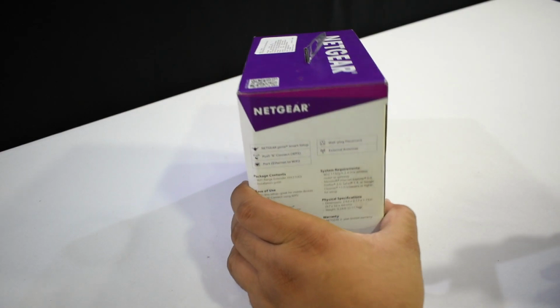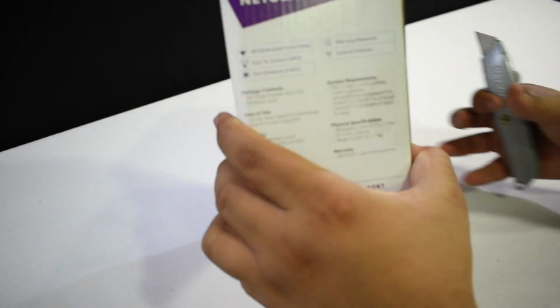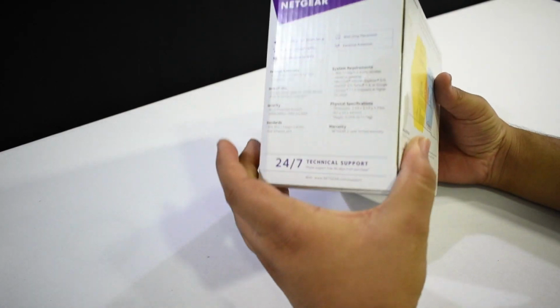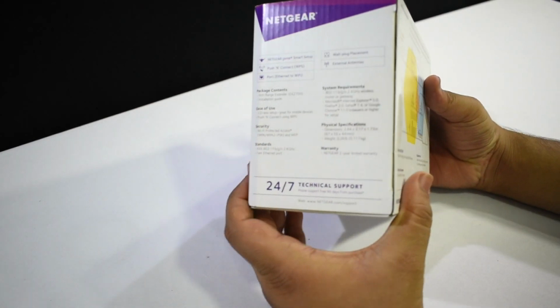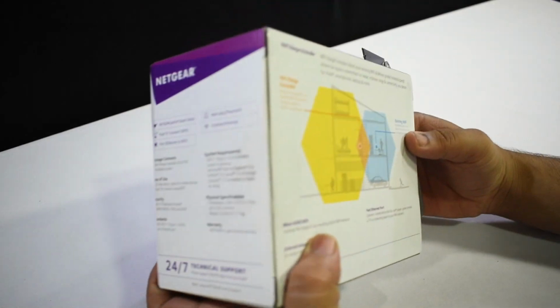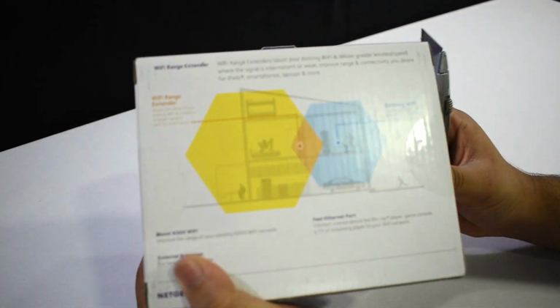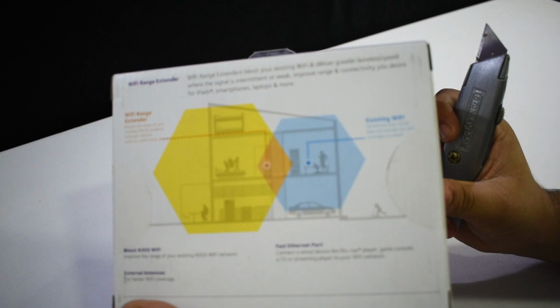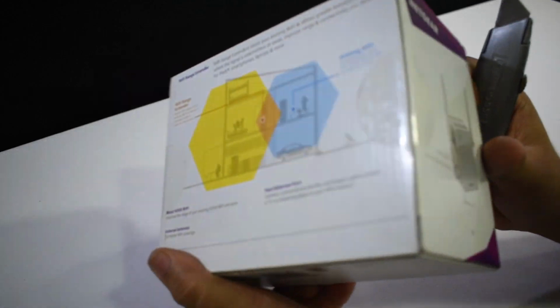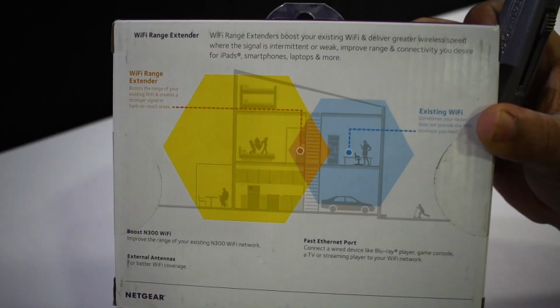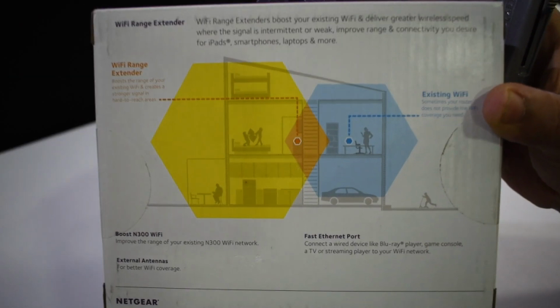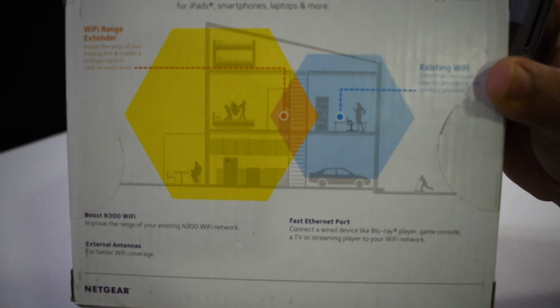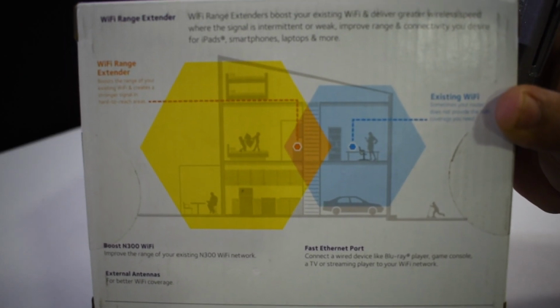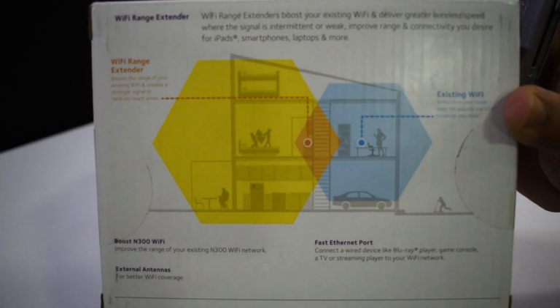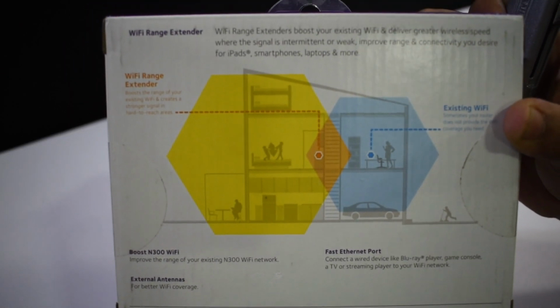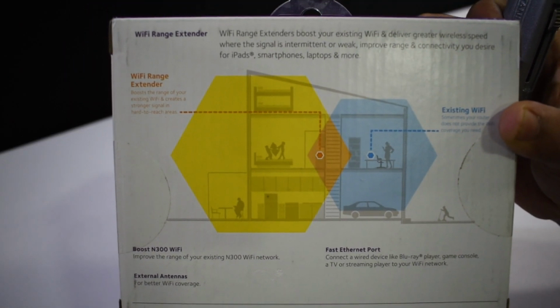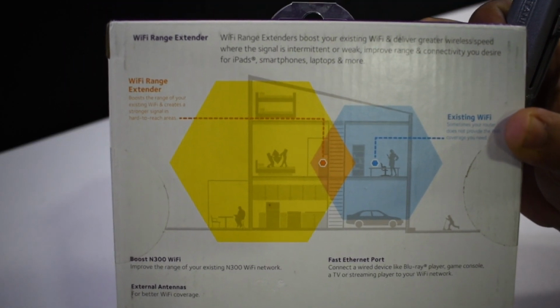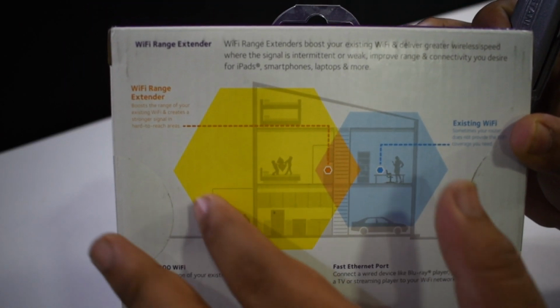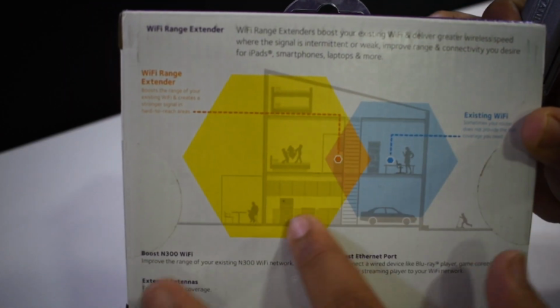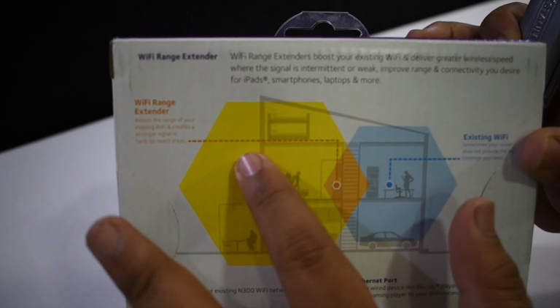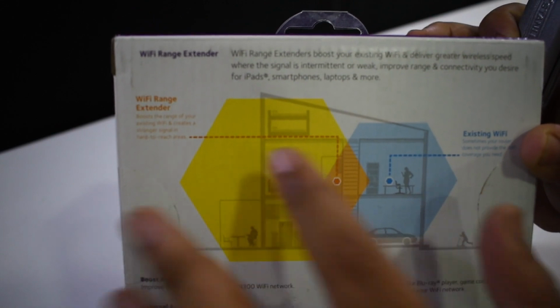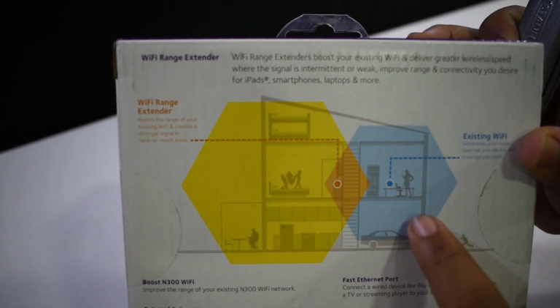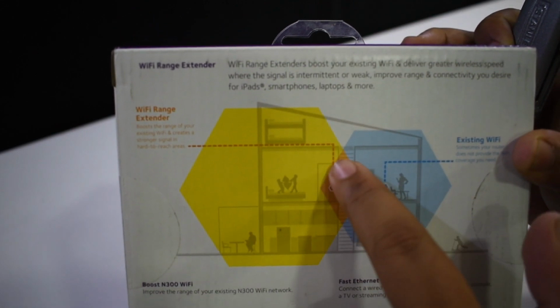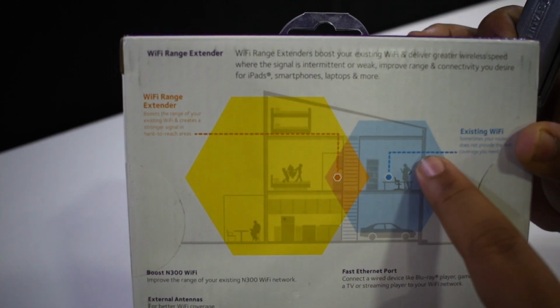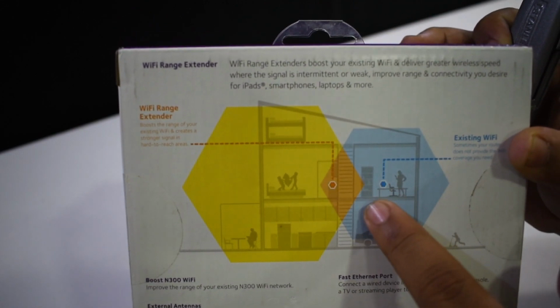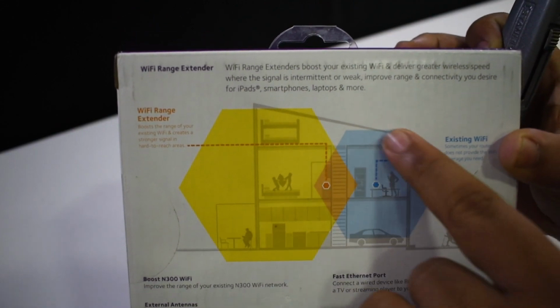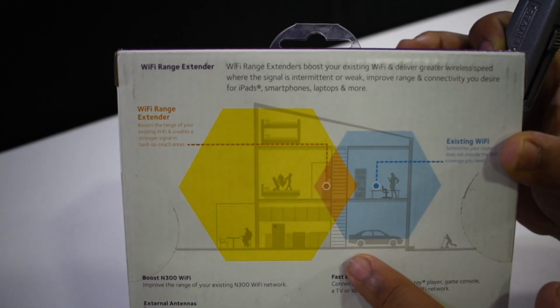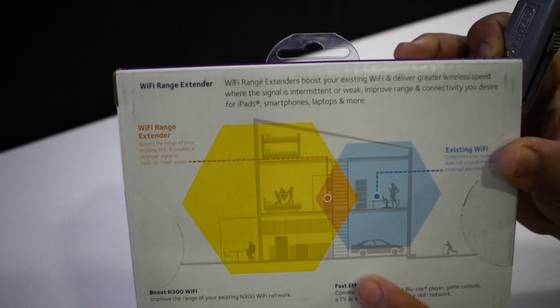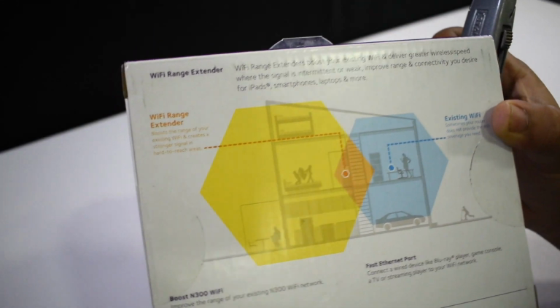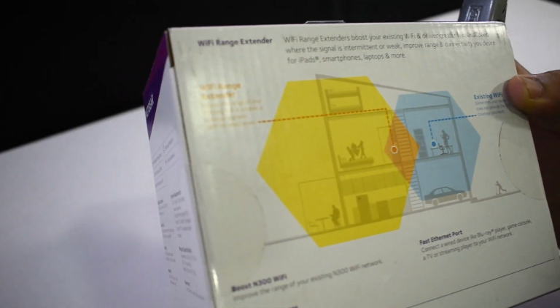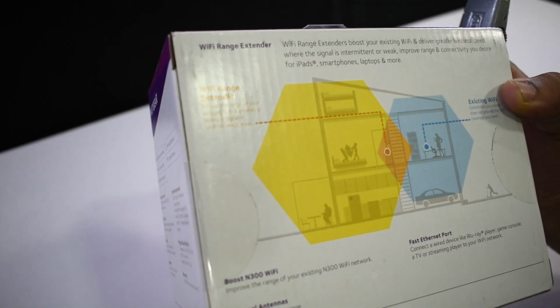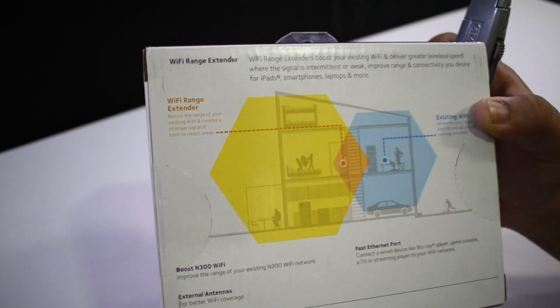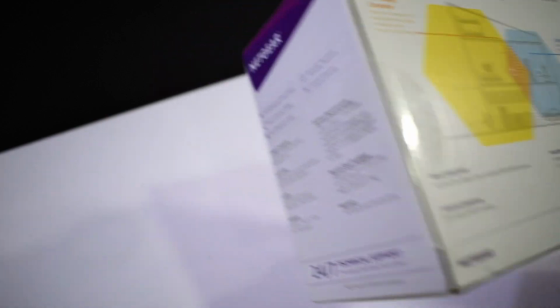So here's the box — it's pretty cool. There's a diagram that explains what the range extender does: it takes your existing Wi-Fi network, picks it up, and extends it so that you can have coverage in dead zones of your house.